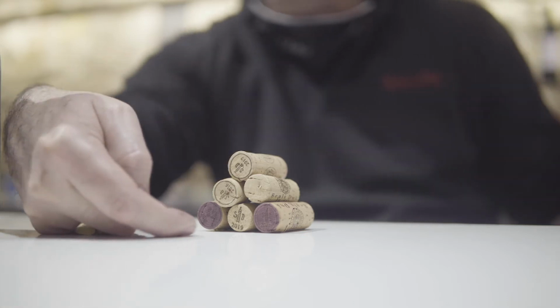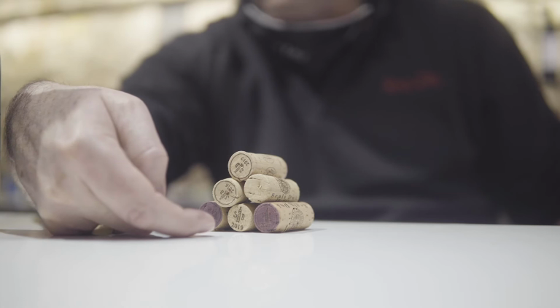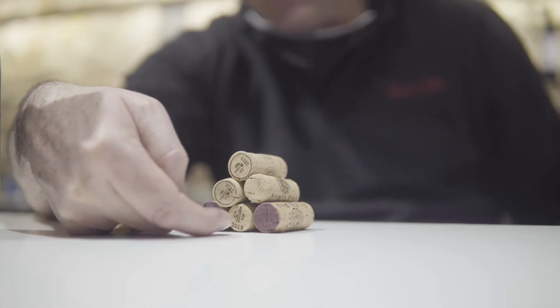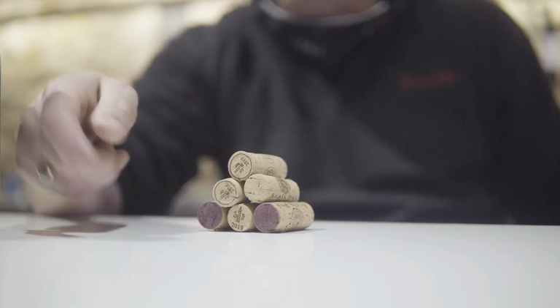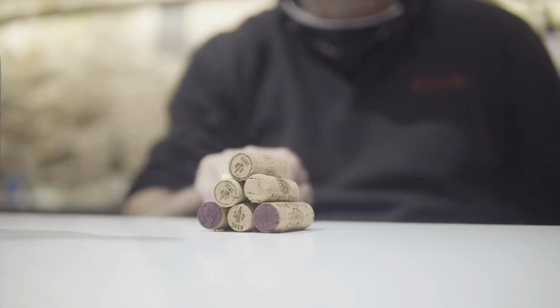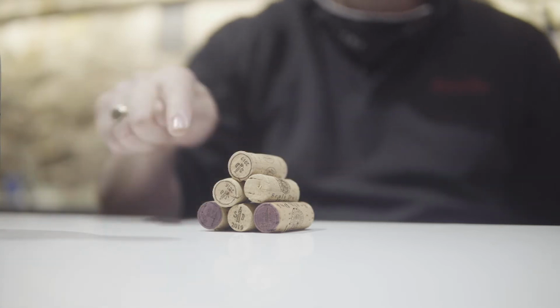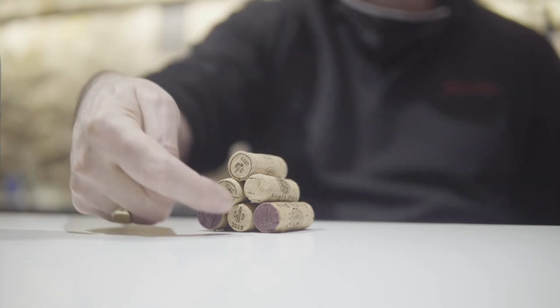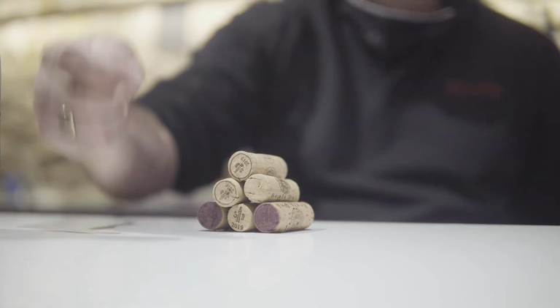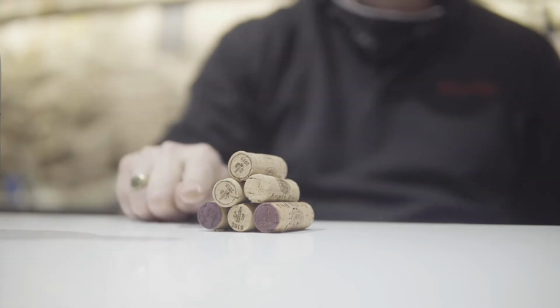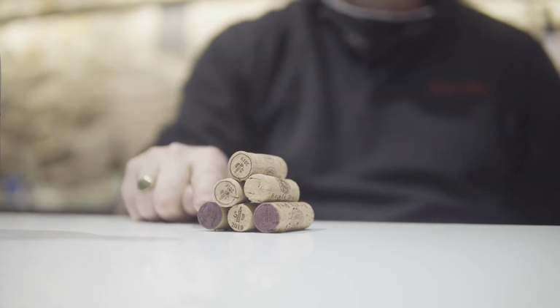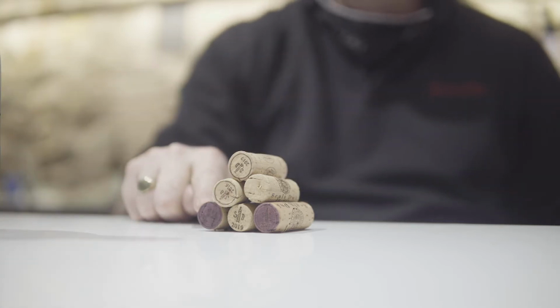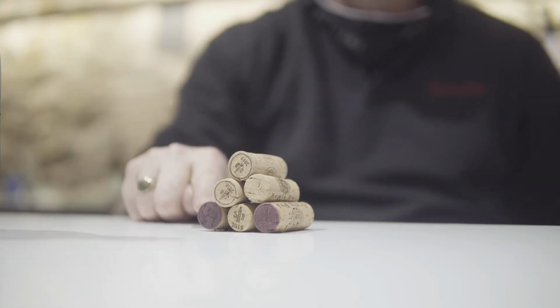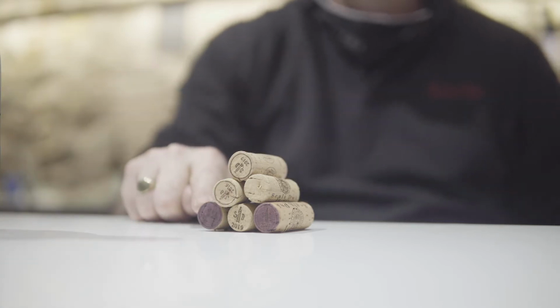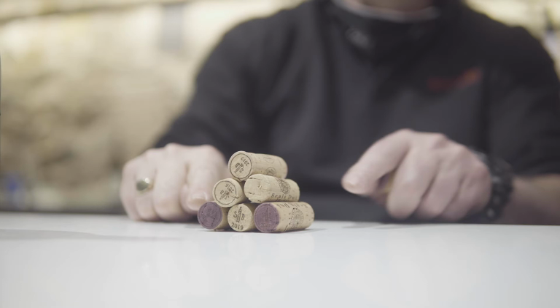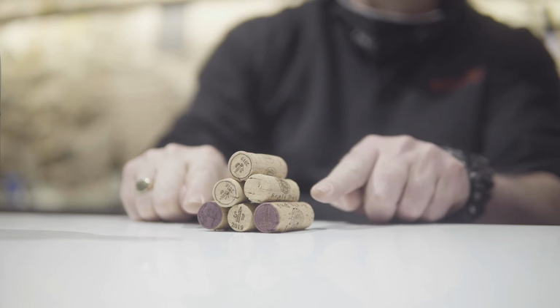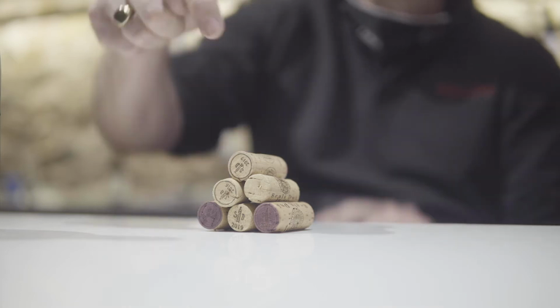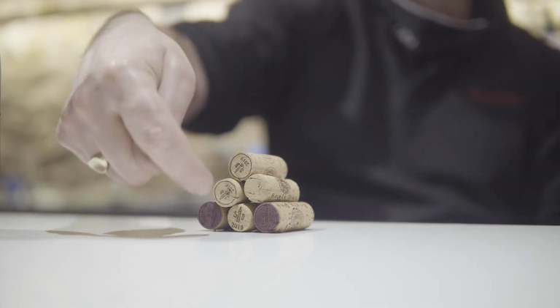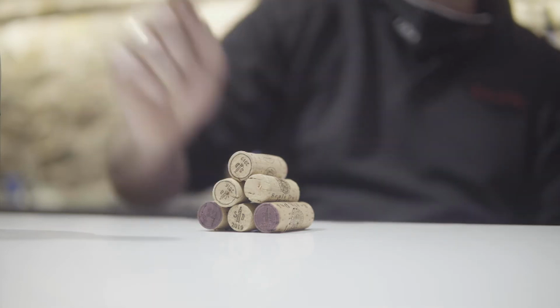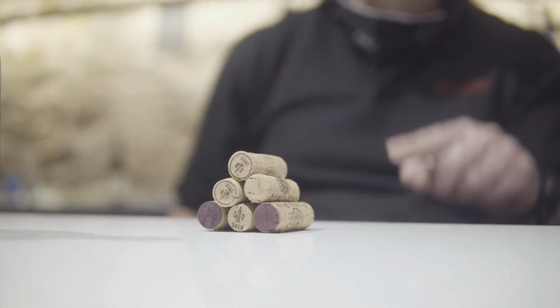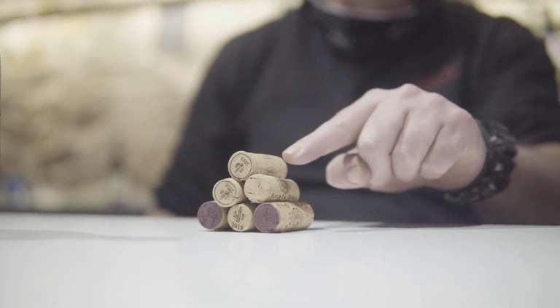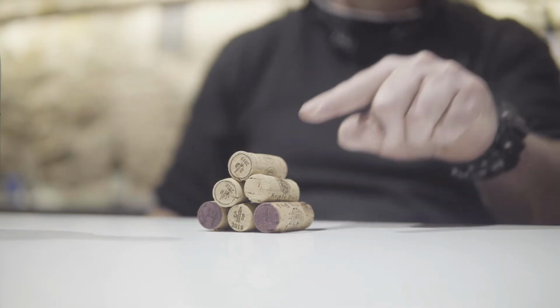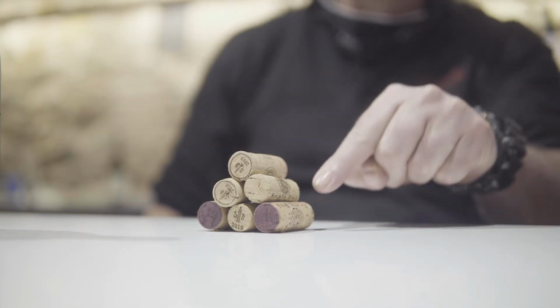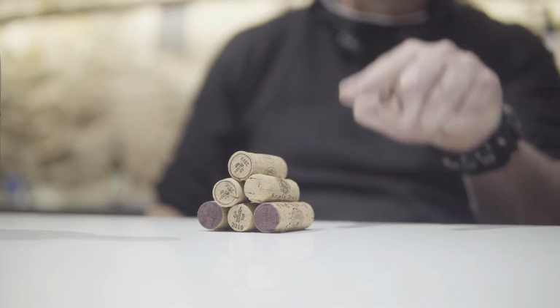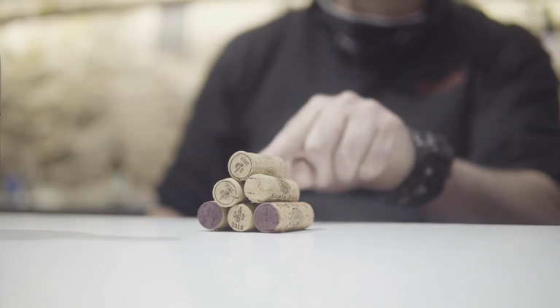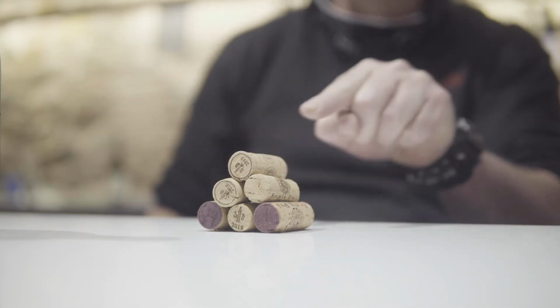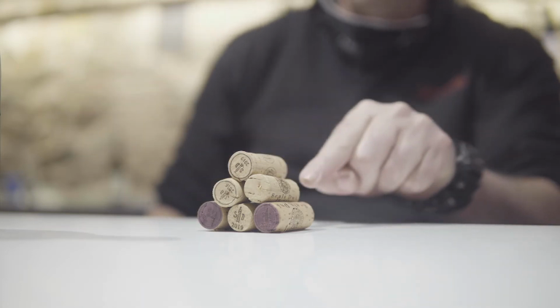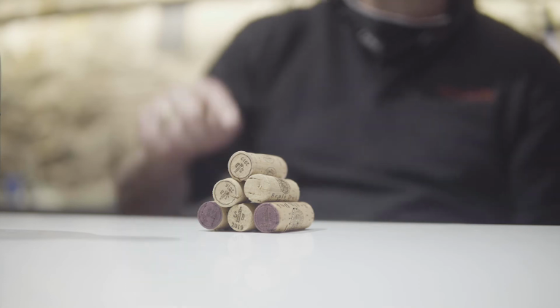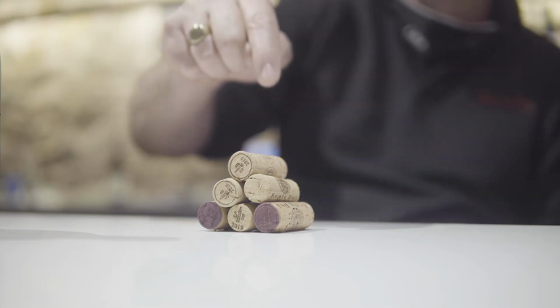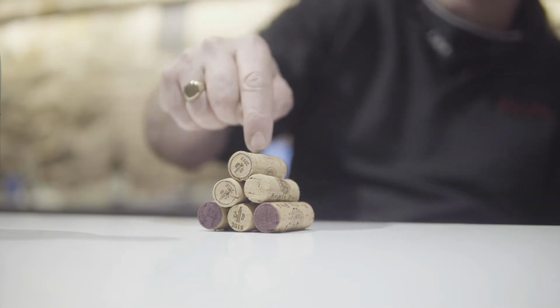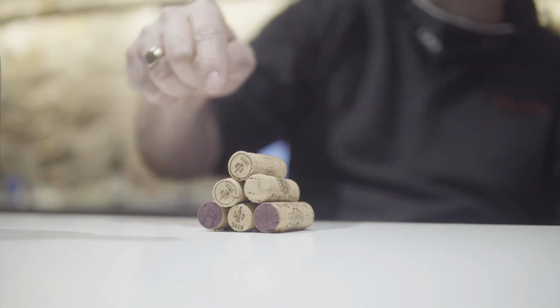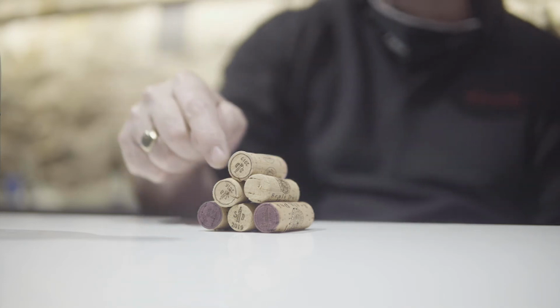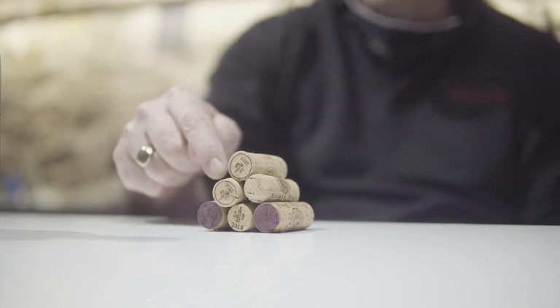Then, using this barrel — the next barrel in the line — we fill up this barrel. And from this barrel that goes to this barrel, from this barrel to this barrel, from this barrel to this barrel, and then from this barrel to this barrel.